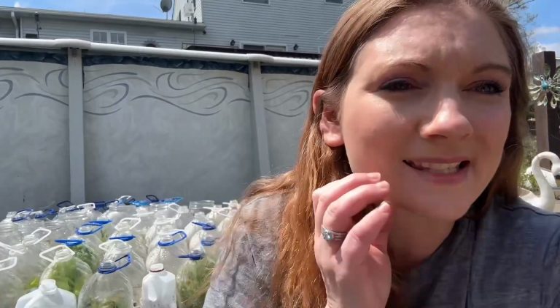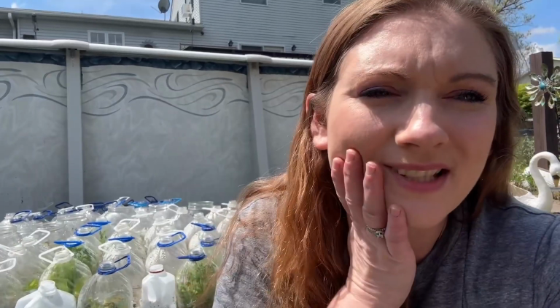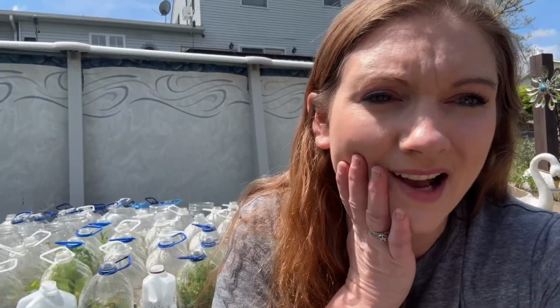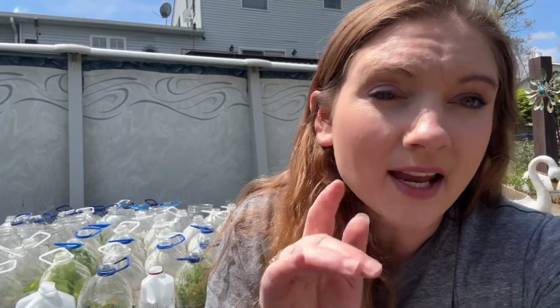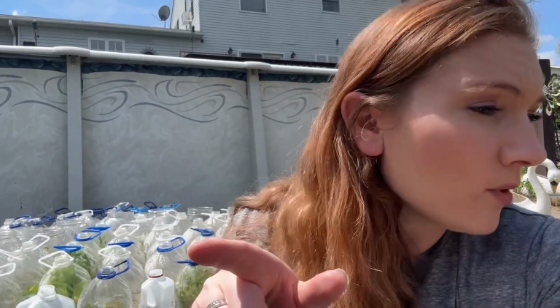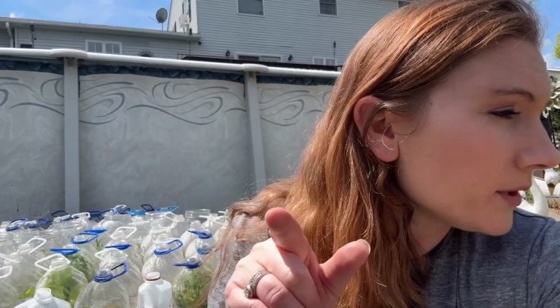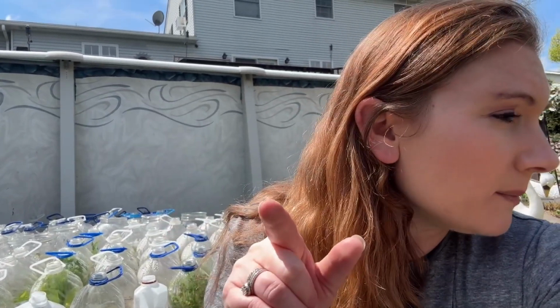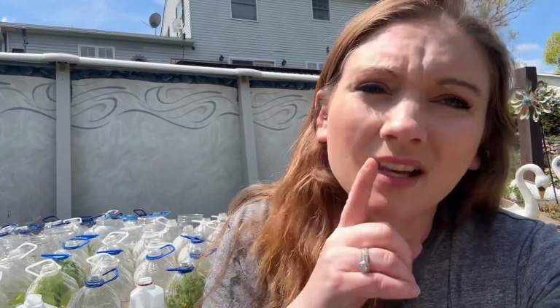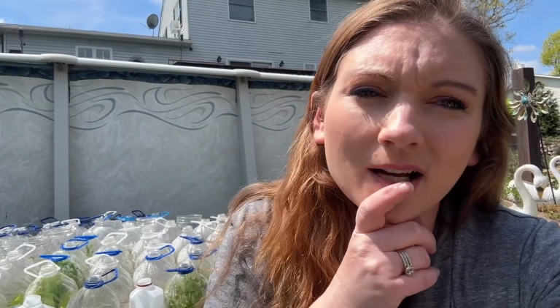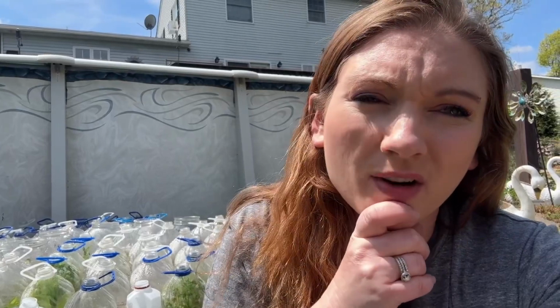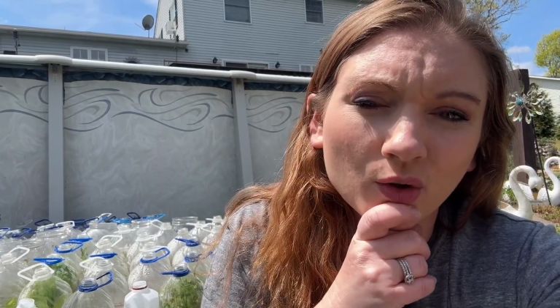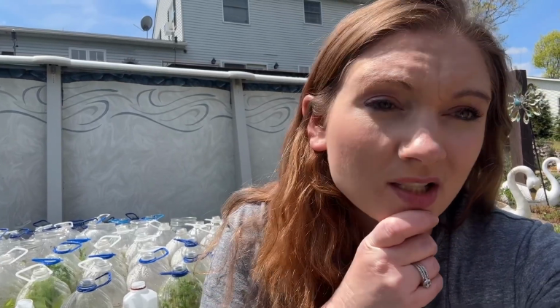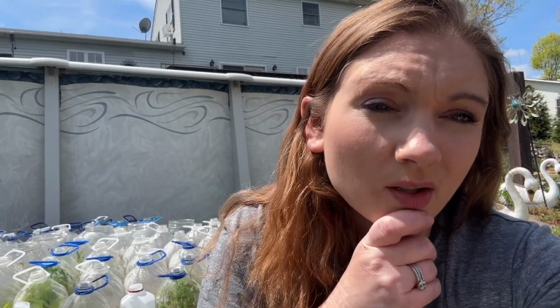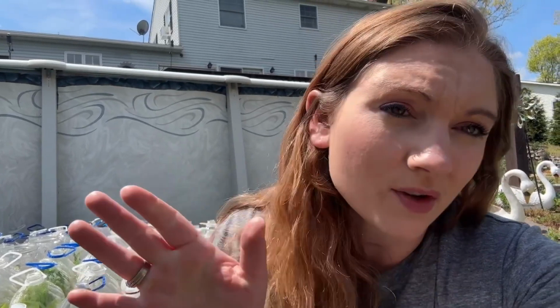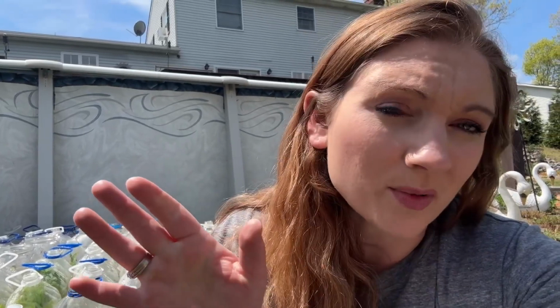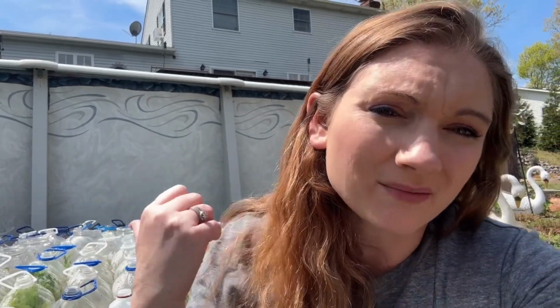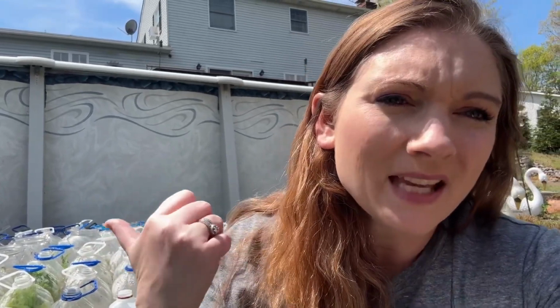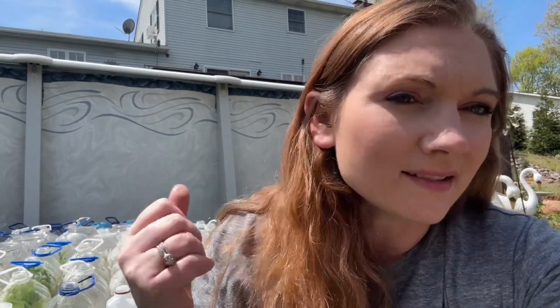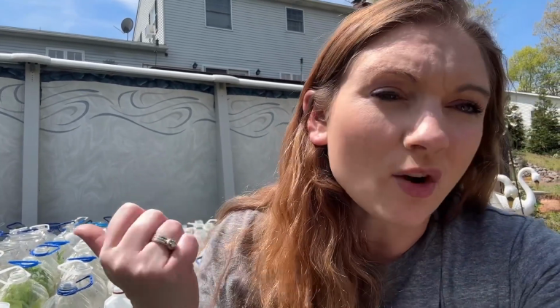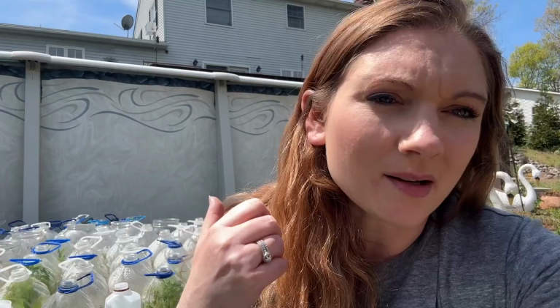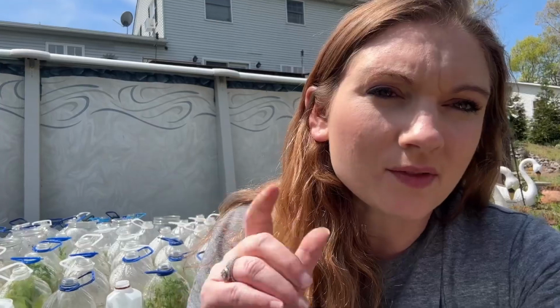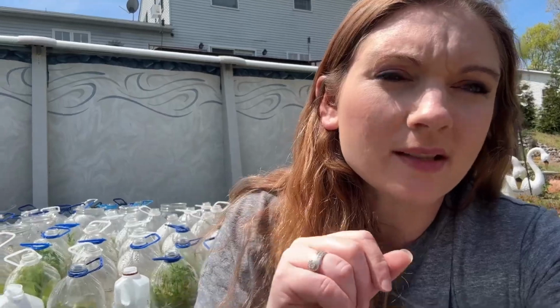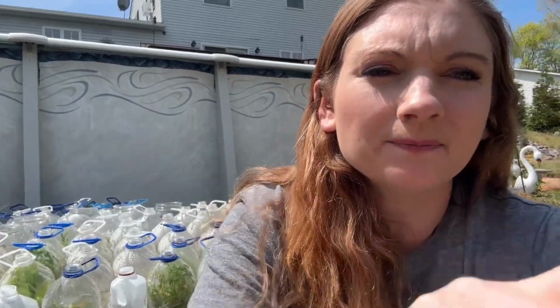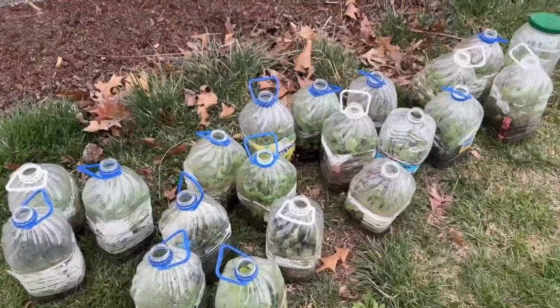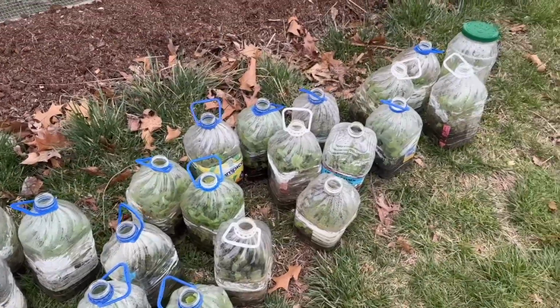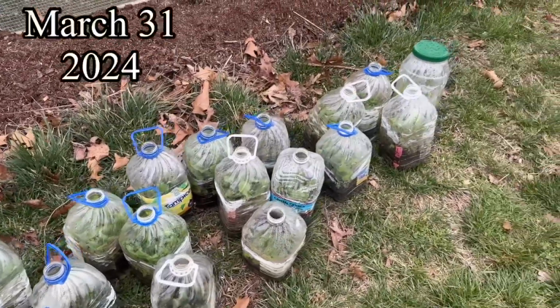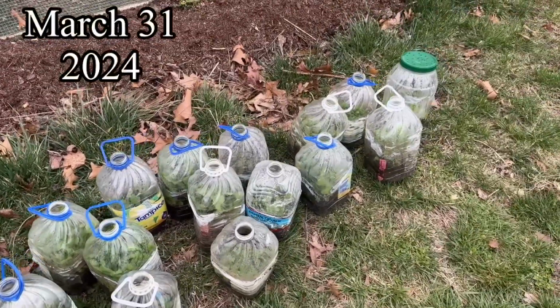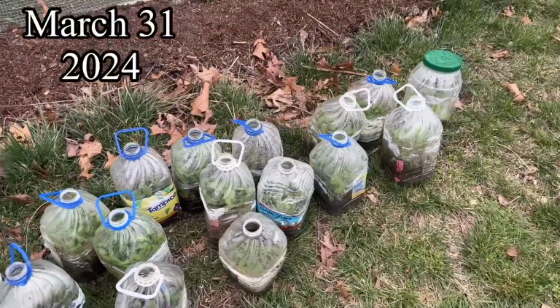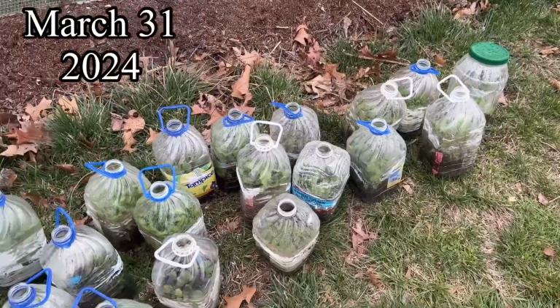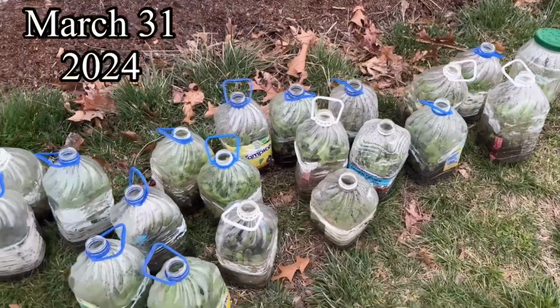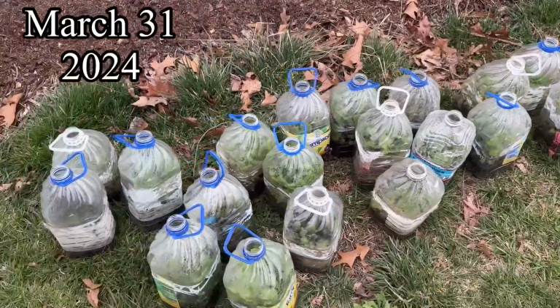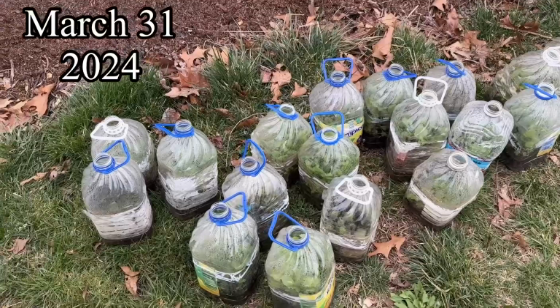I'll show you what's inside, and then at the end I'll kind of go around and show you what I did with the ones I've already opened. These will all get planted up in the next few weeks. Okay, it is Easter, March 31st, and I'm going to open these jugs.